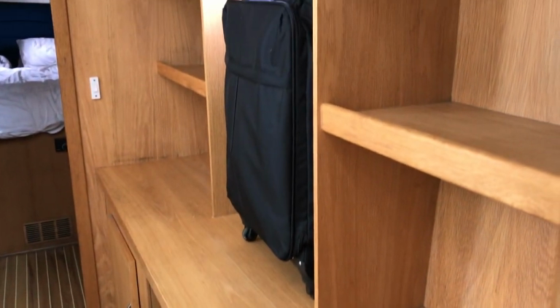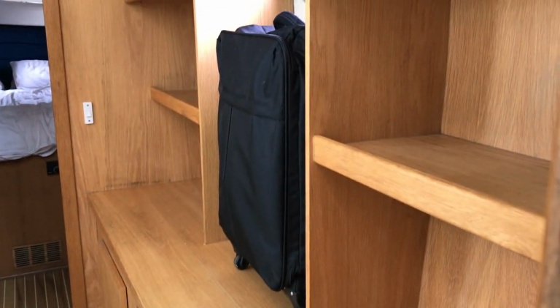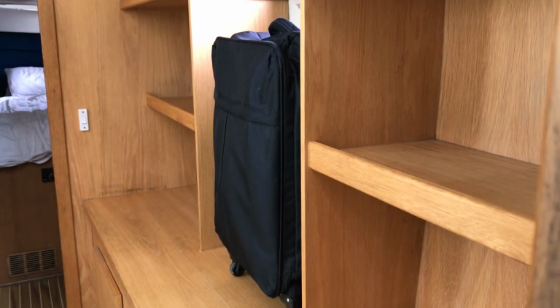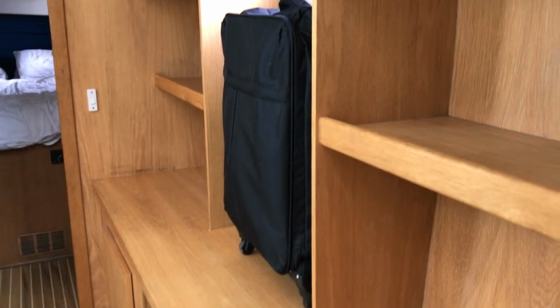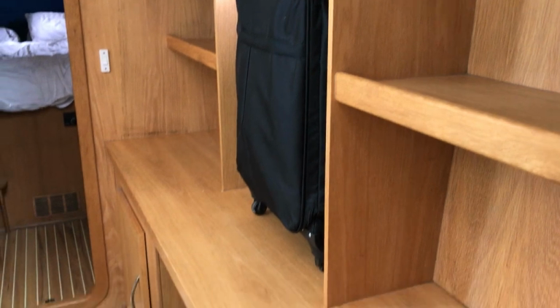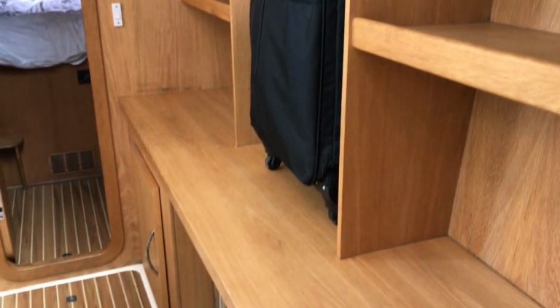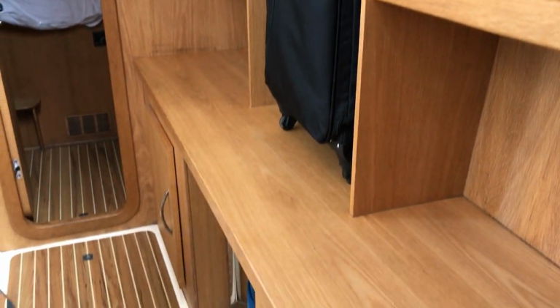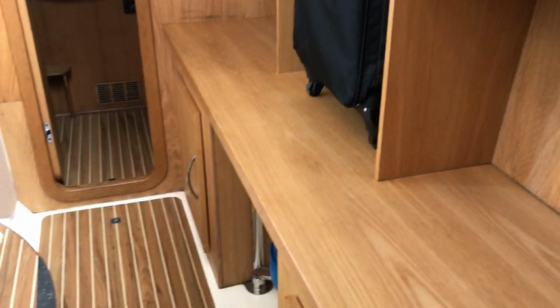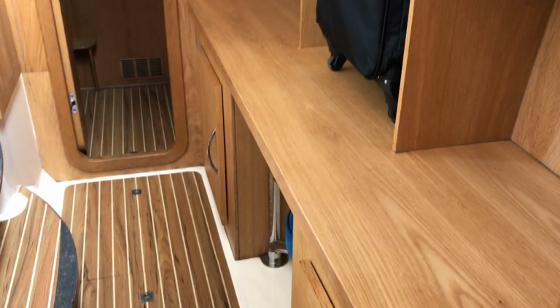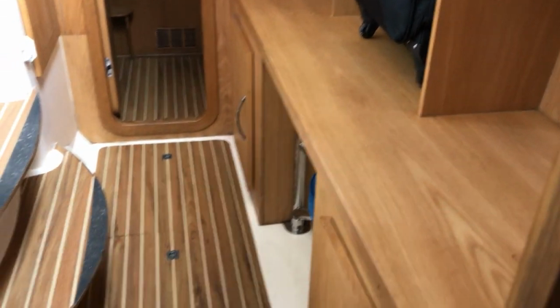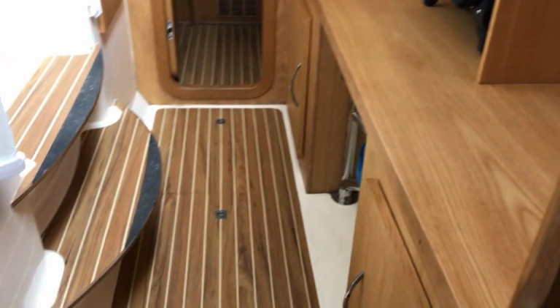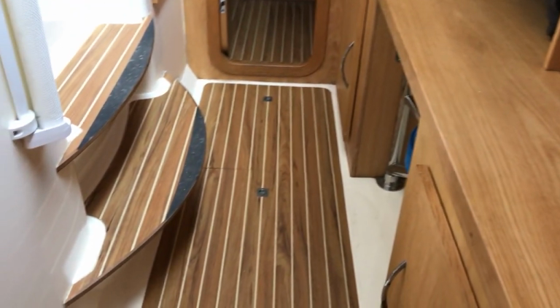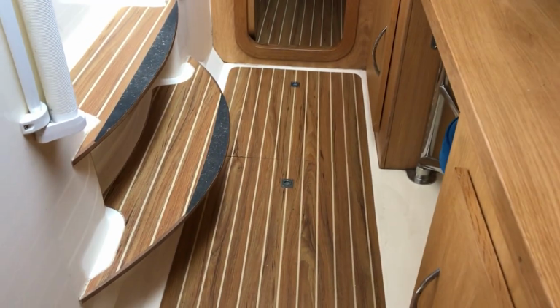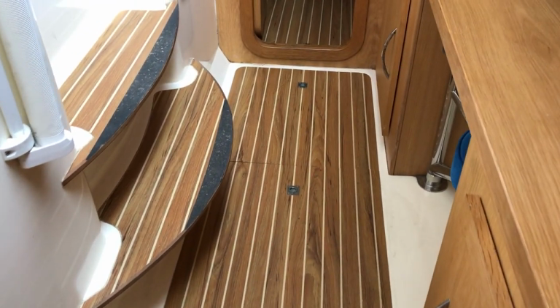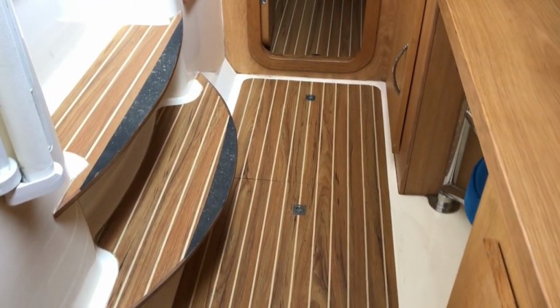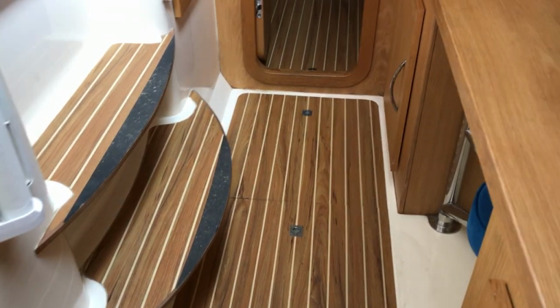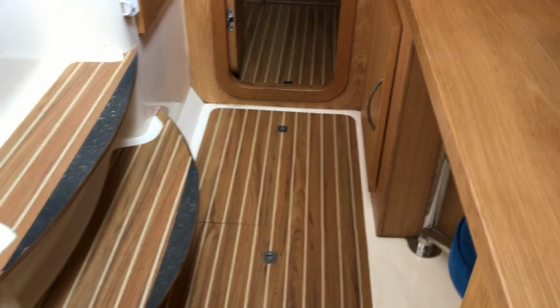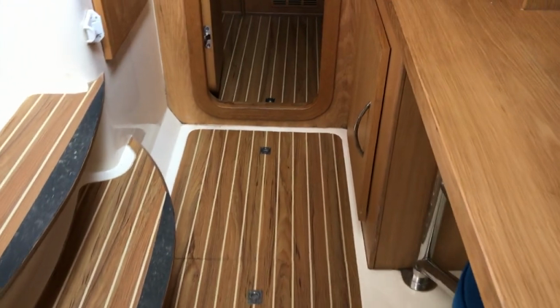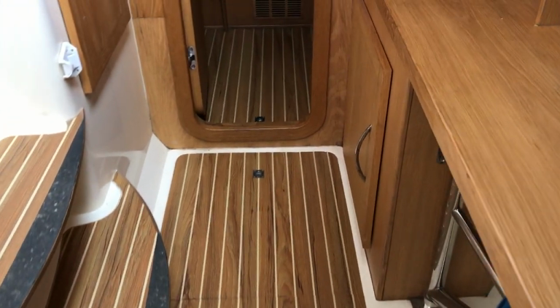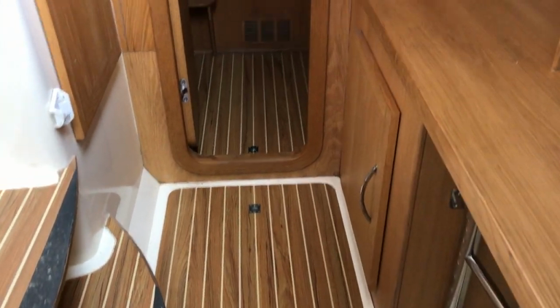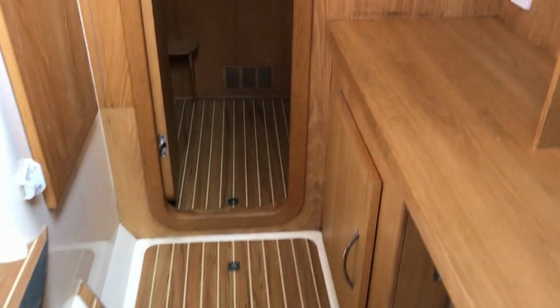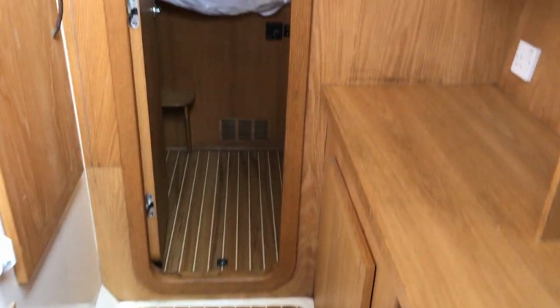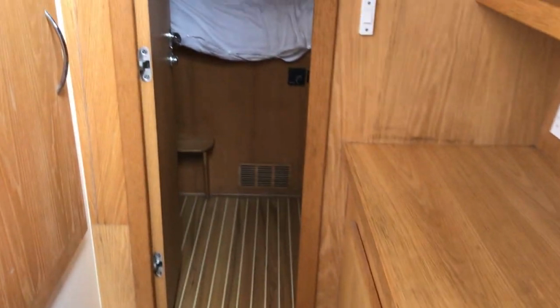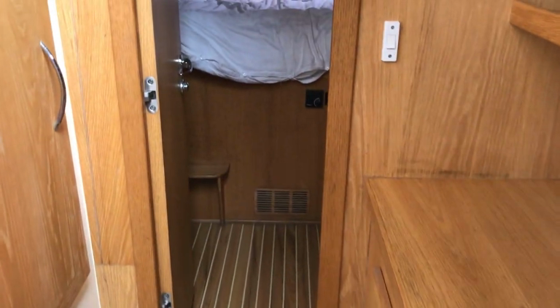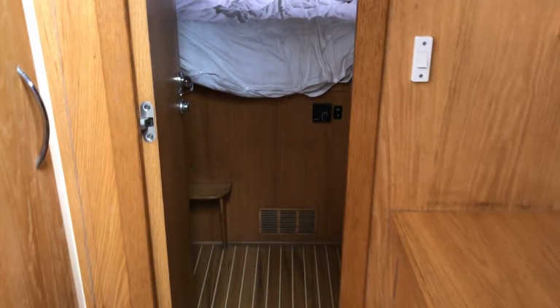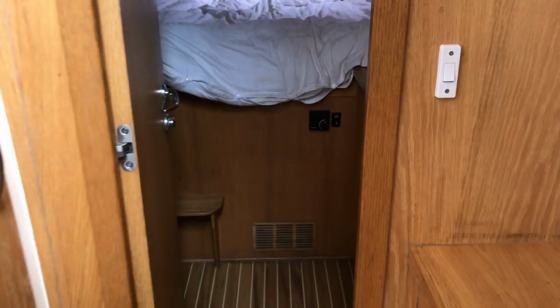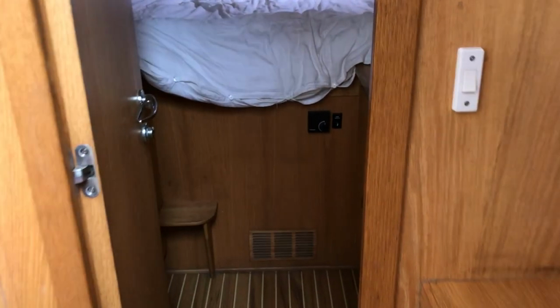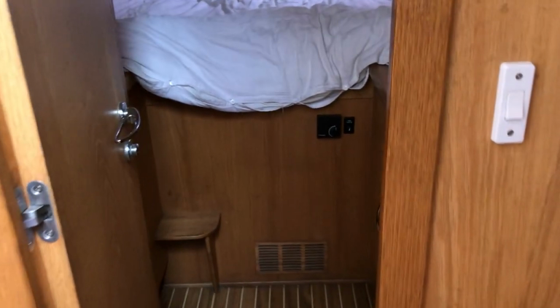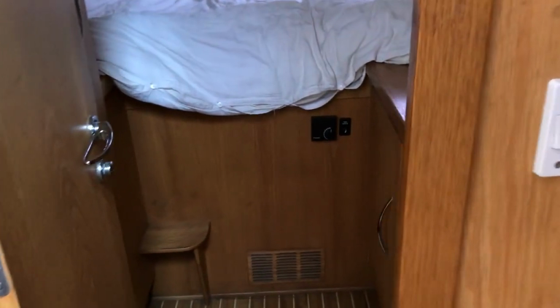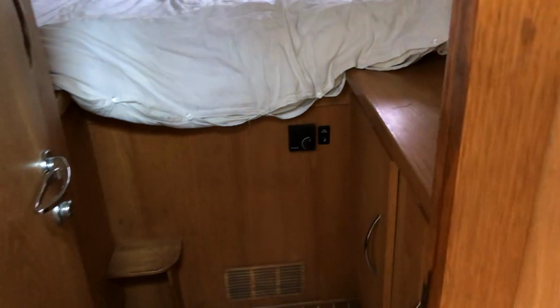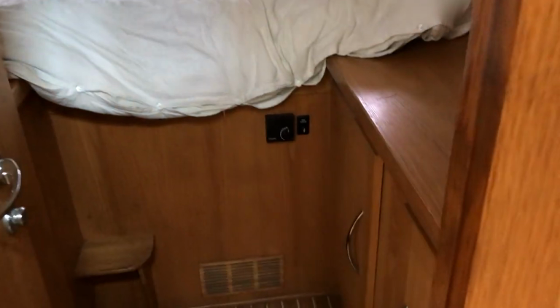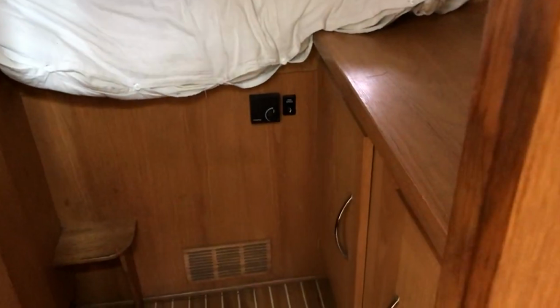Proceeding aft along the port hull, there's somewhere to stow all of your stuff — cupboards here, and a vanity unit with a swing-out seat. It's also got access to the bilge underneath these plates.